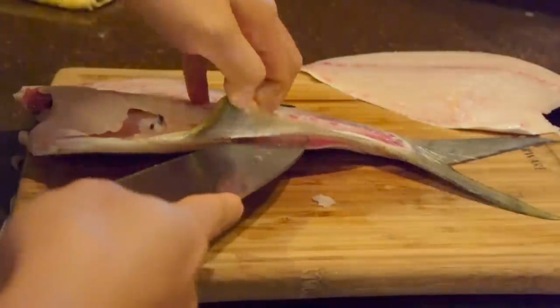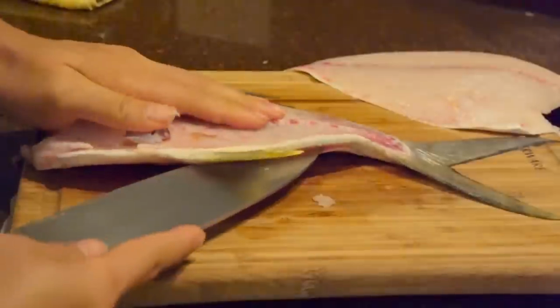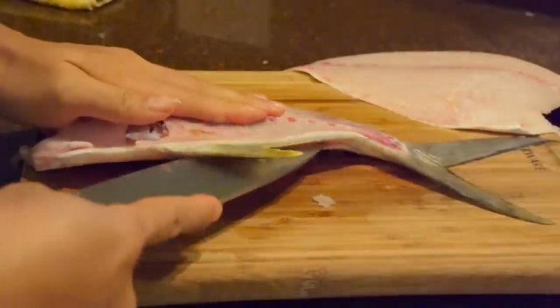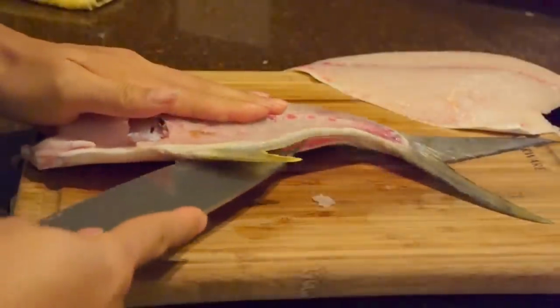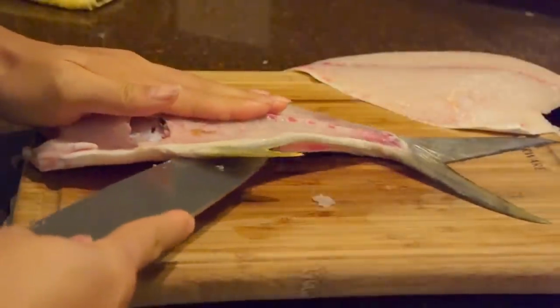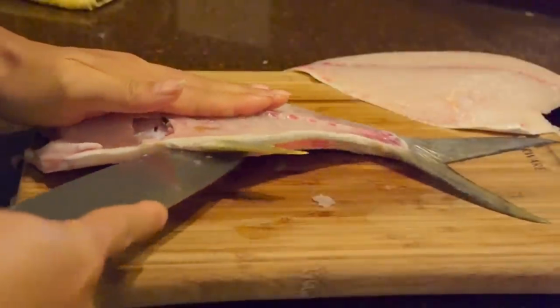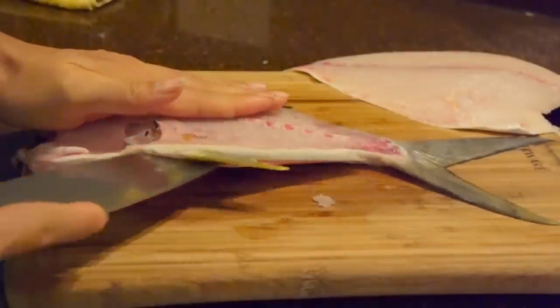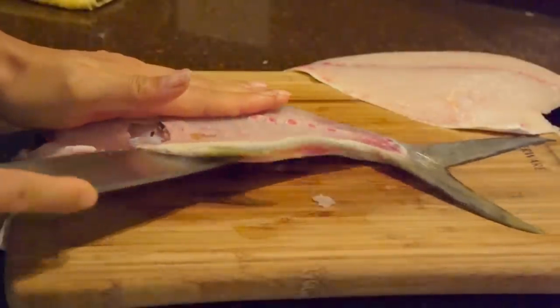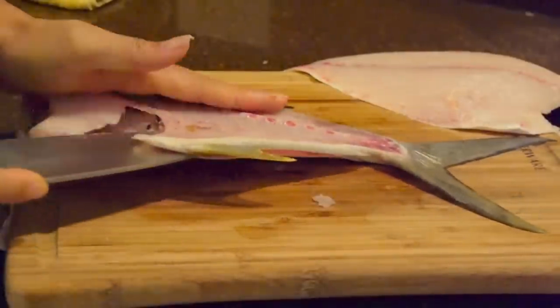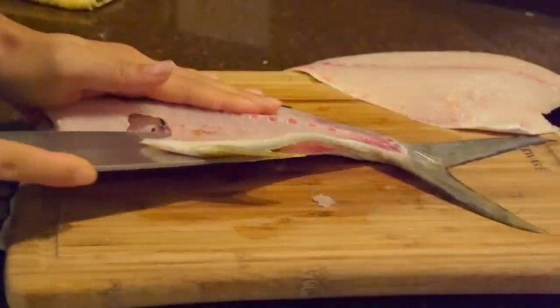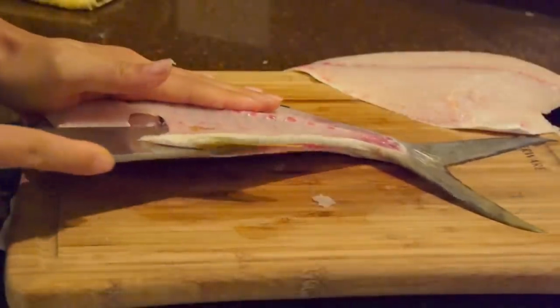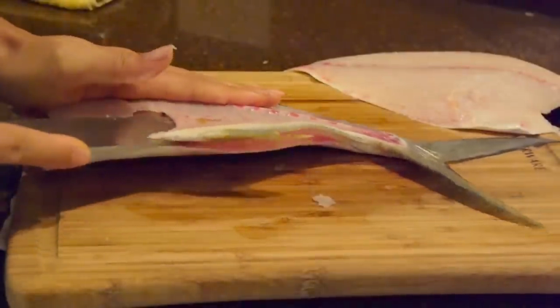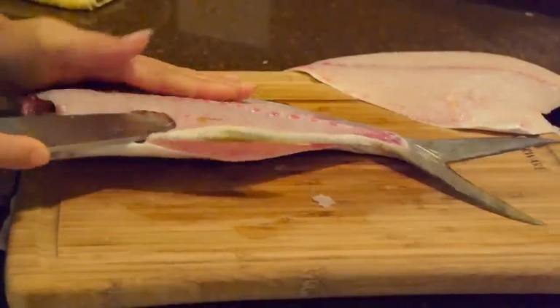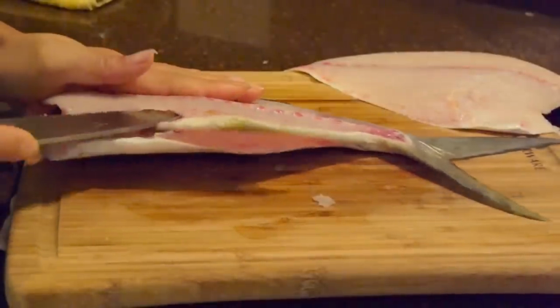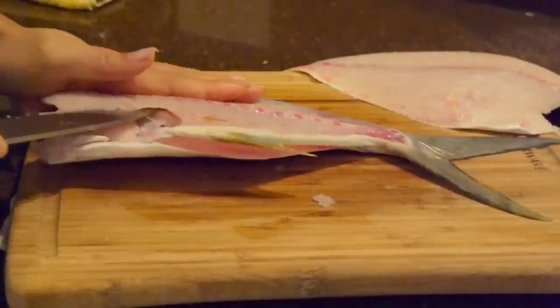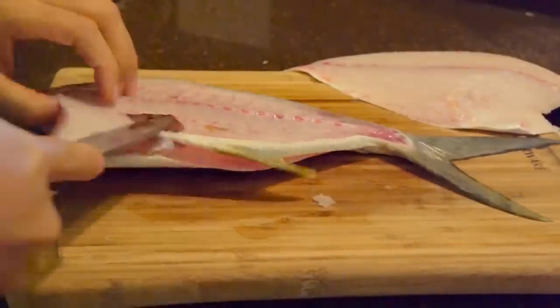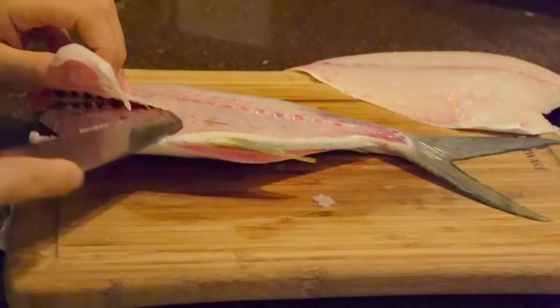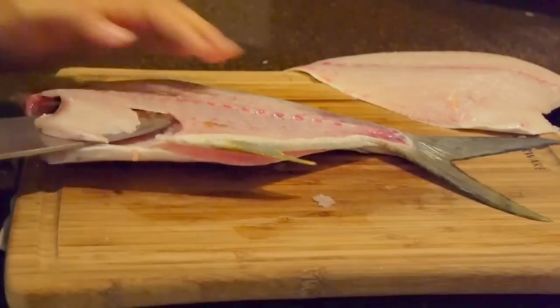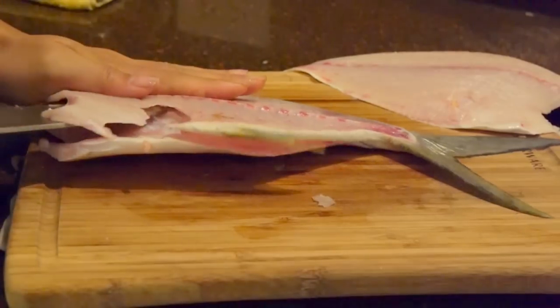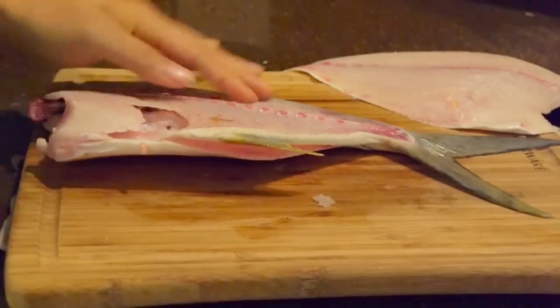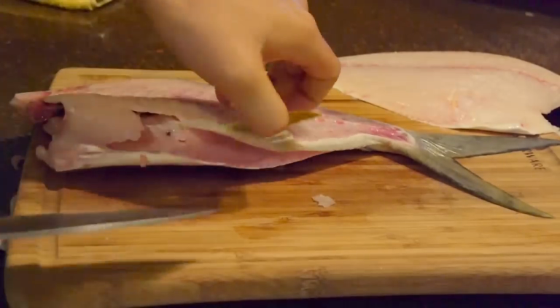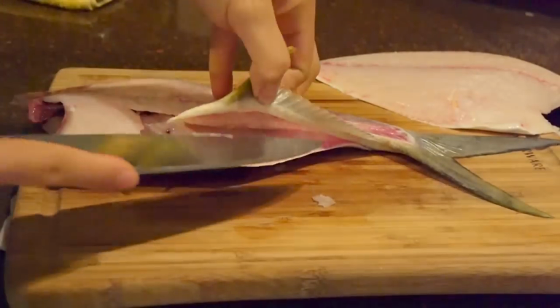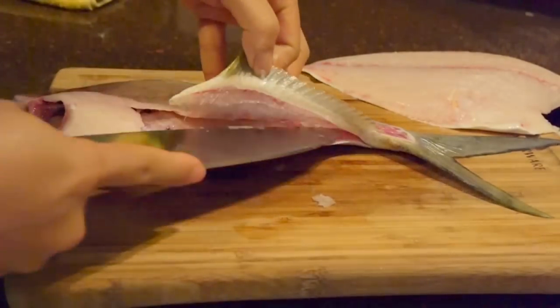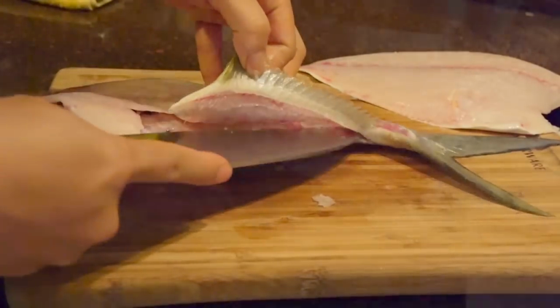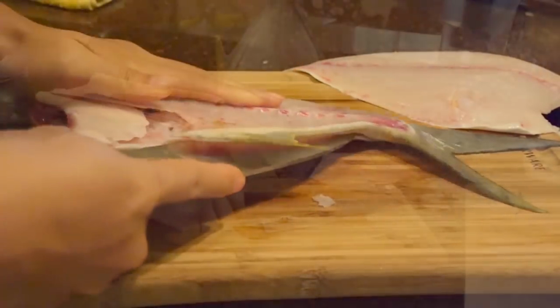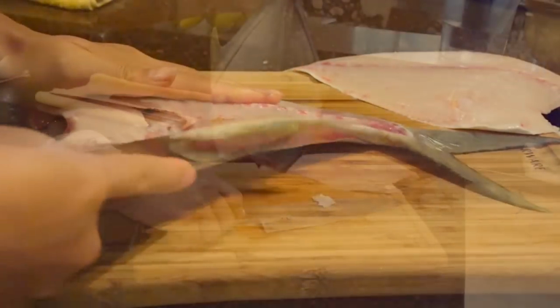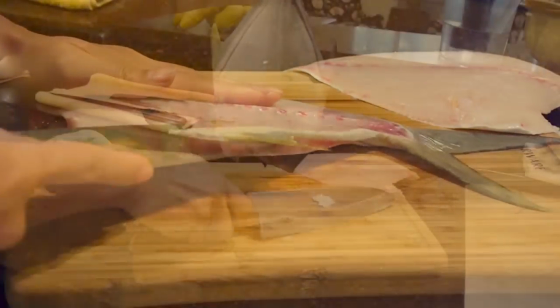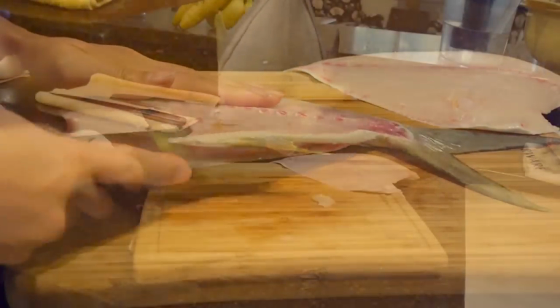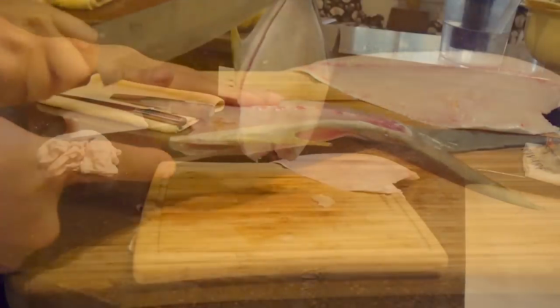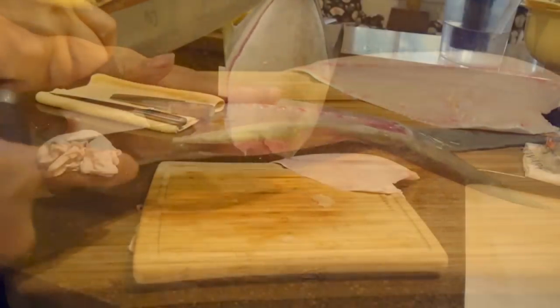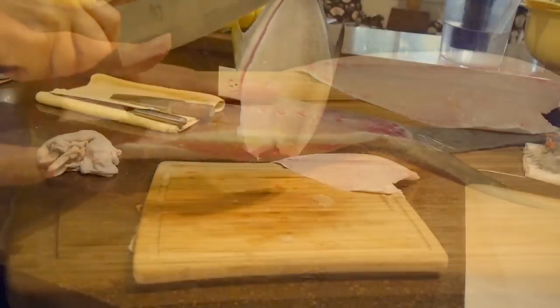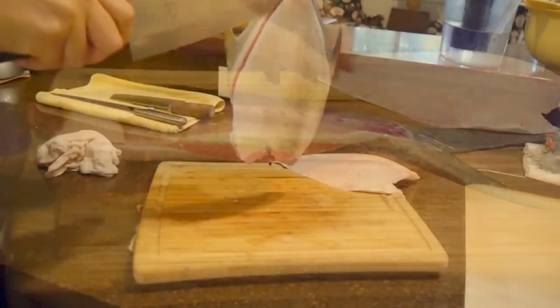Another thing to point out is that this technique works pretty well for snapper or grouper, because their meat tends to be softer. So by filleting this way, you won't break the meat up too much.